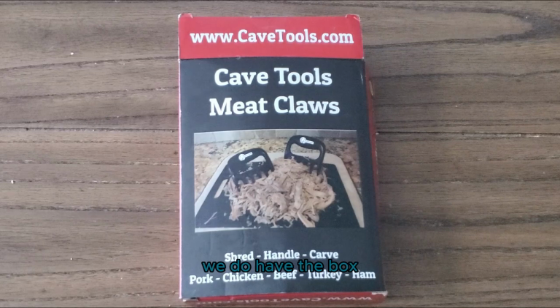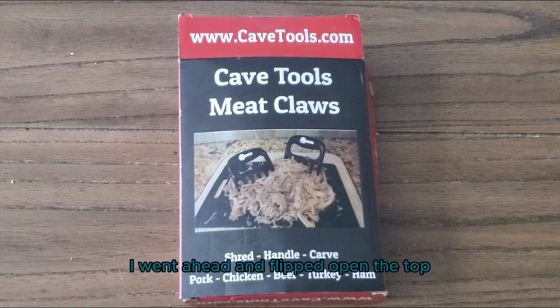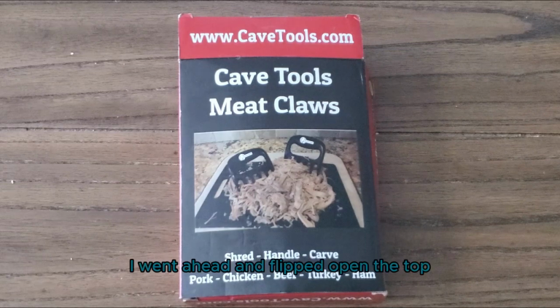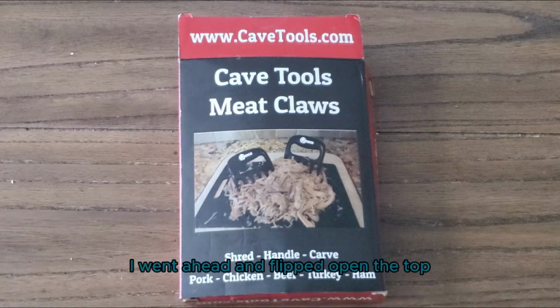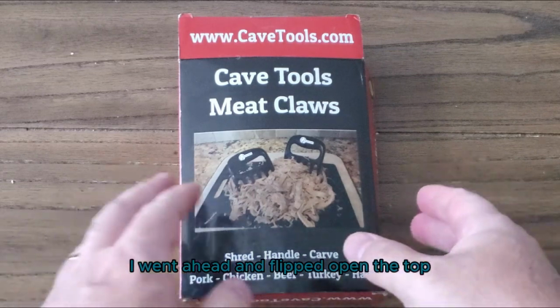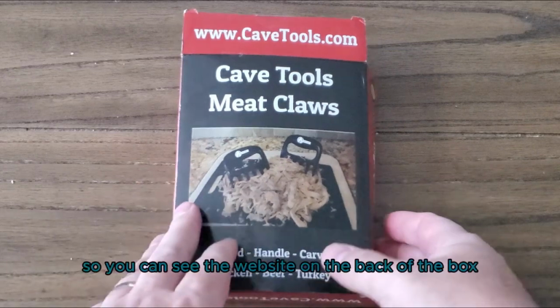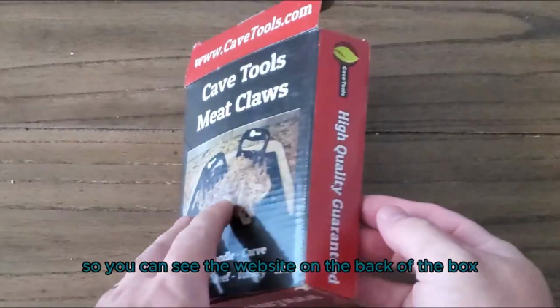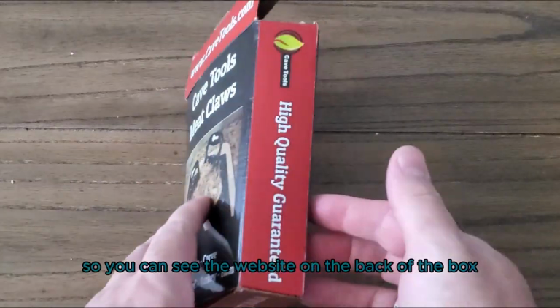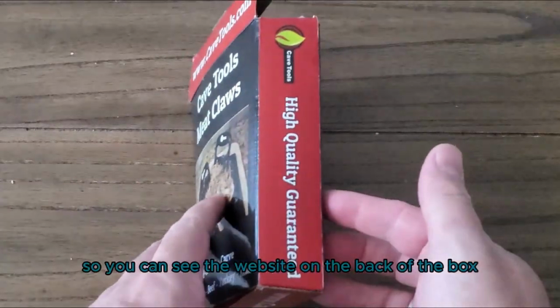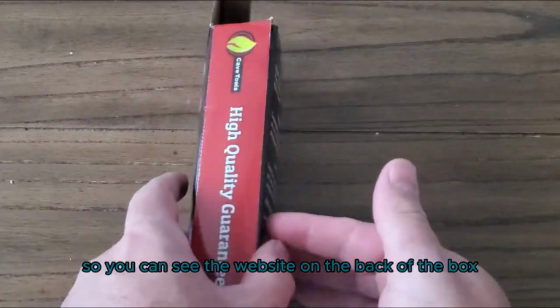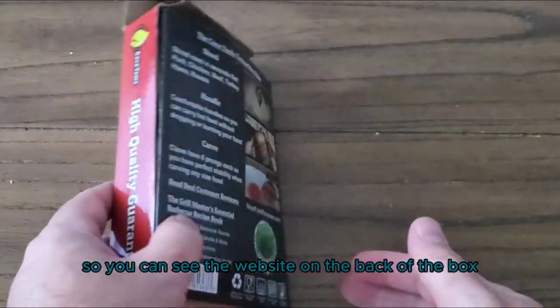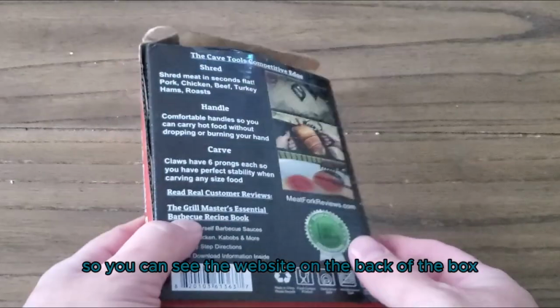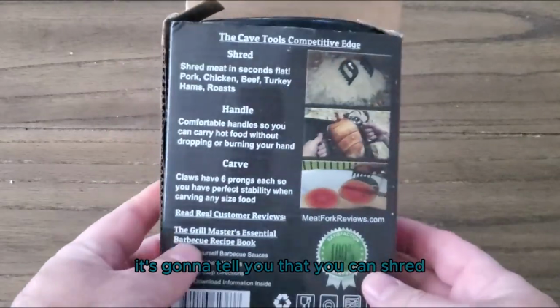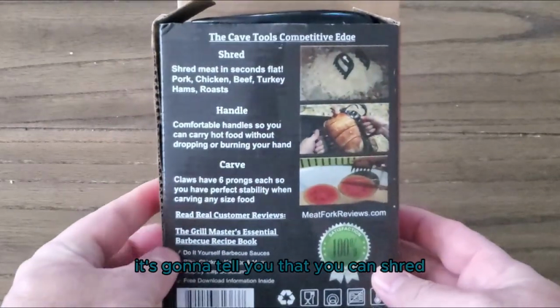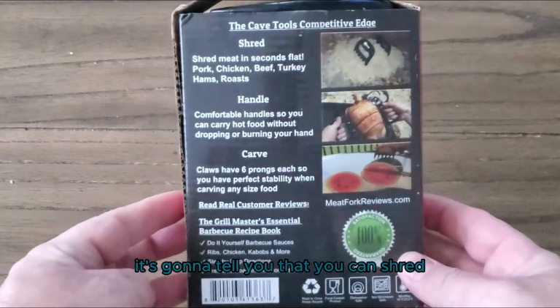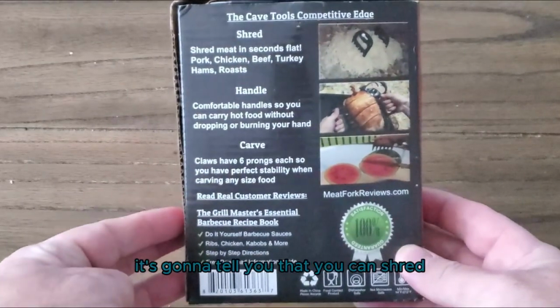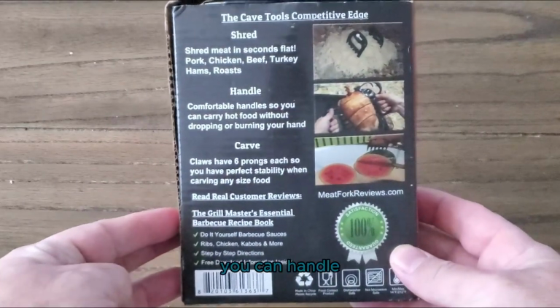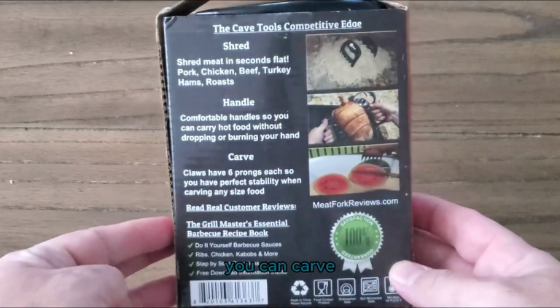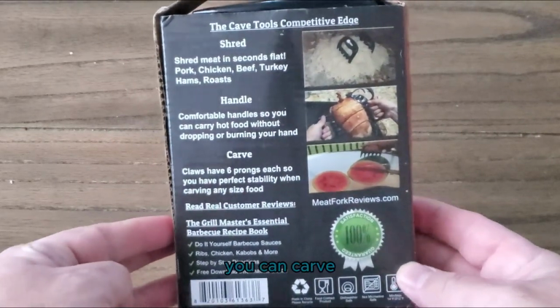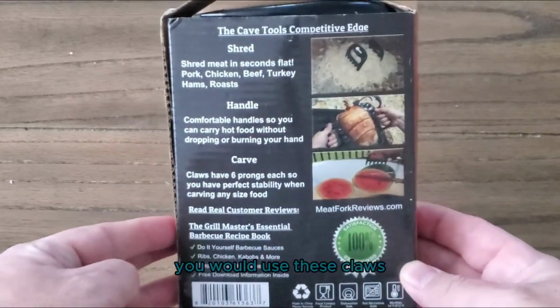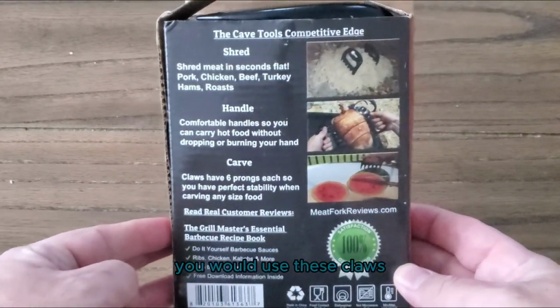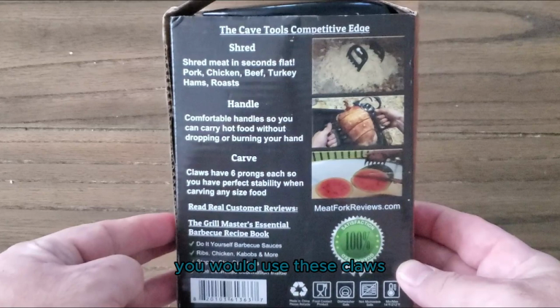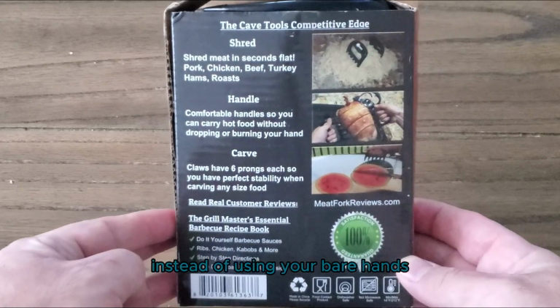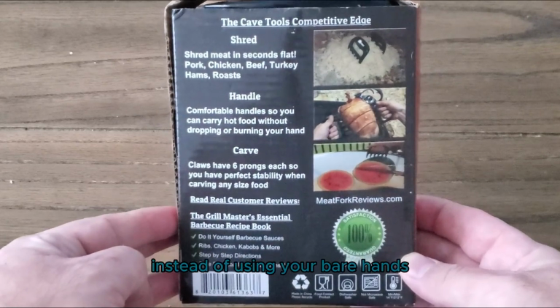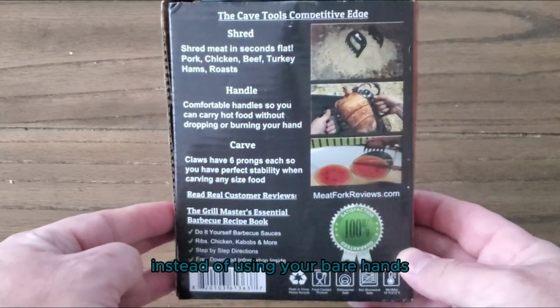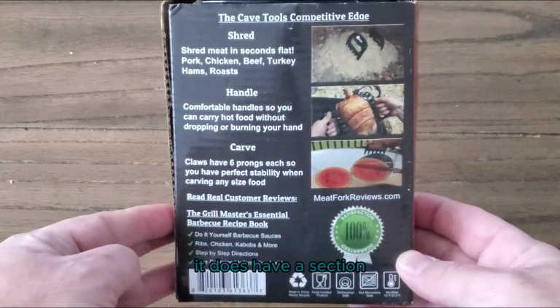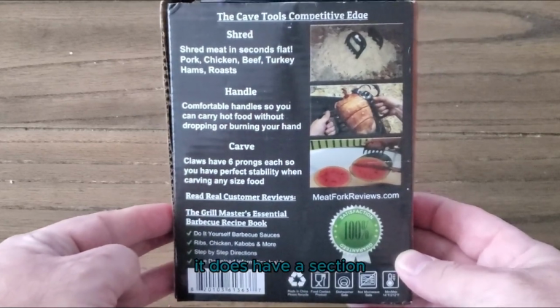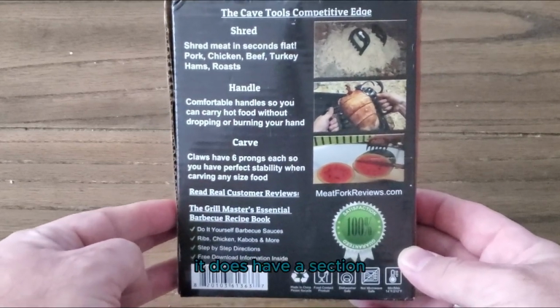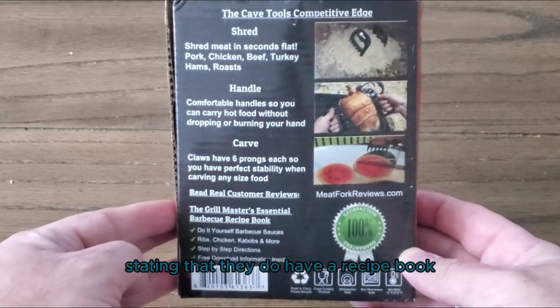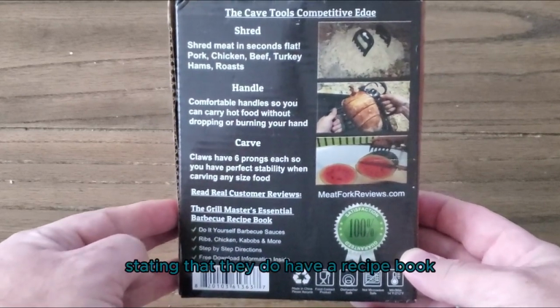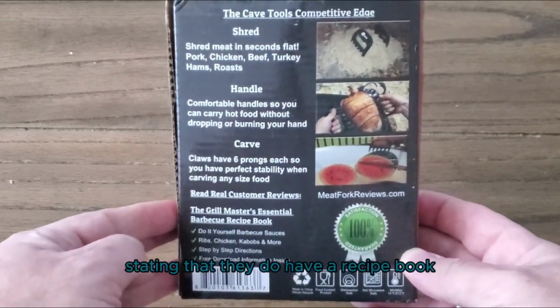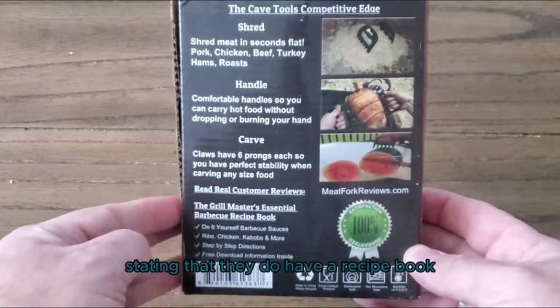I went ahead and flipped open the top so you can see the website on the back of the box. It's going to tell you that you can shred, you can handle, you can carve — you would use these claws instead of using your bare hands.